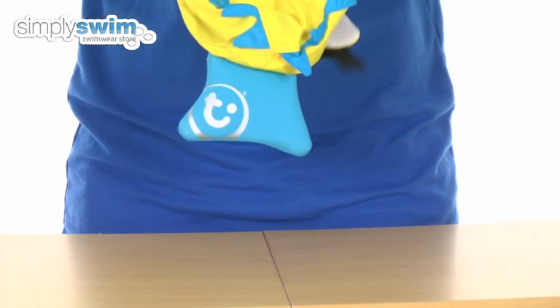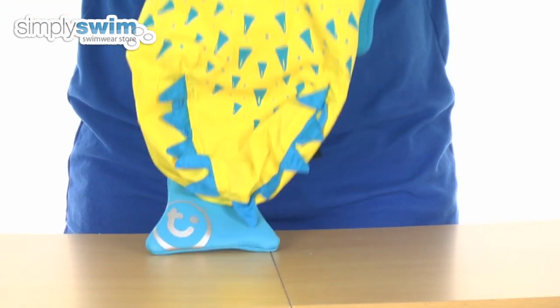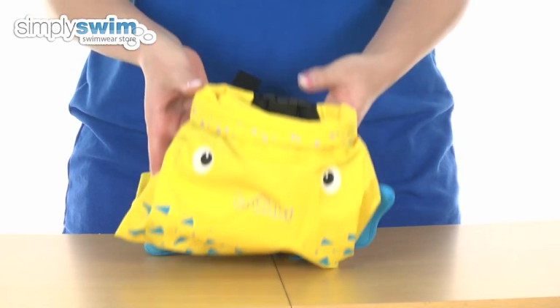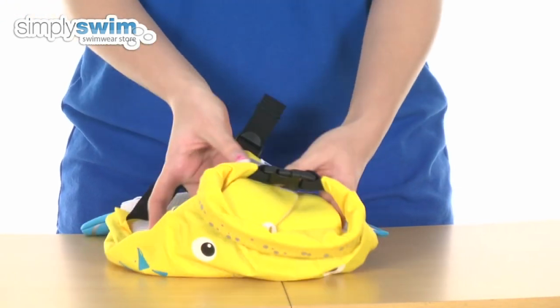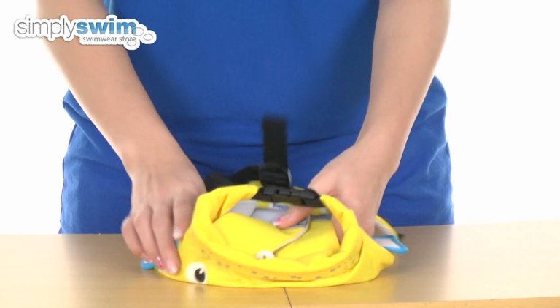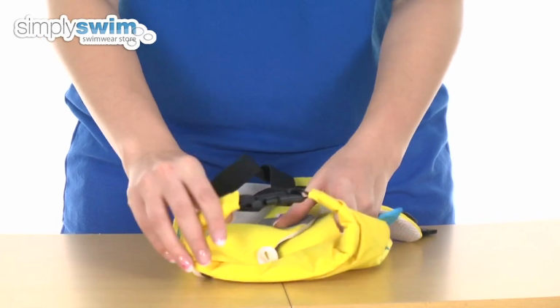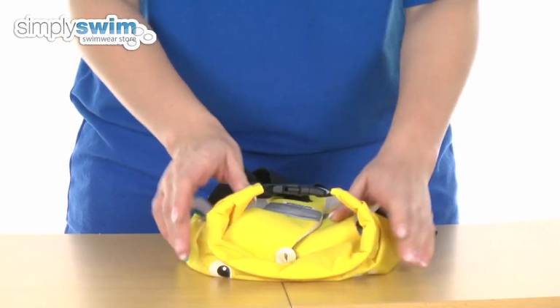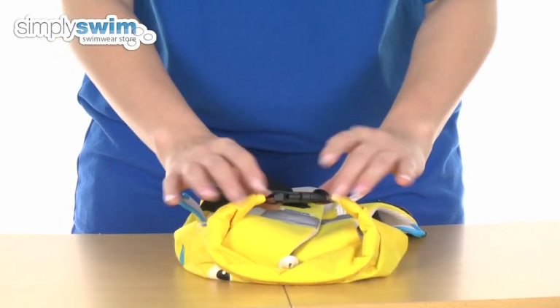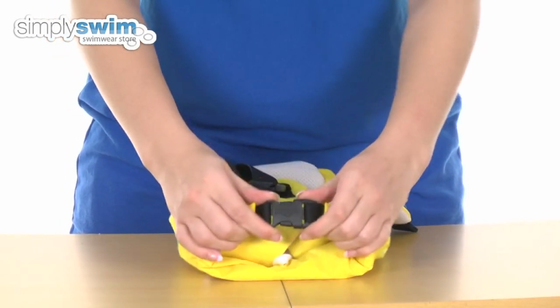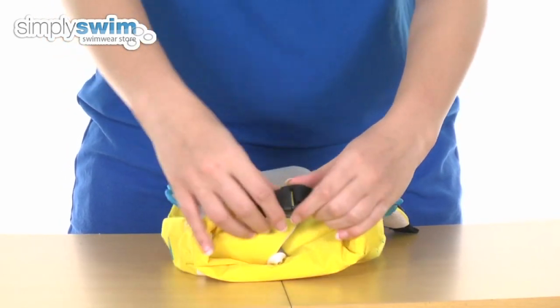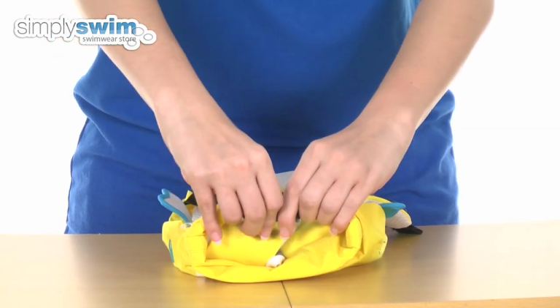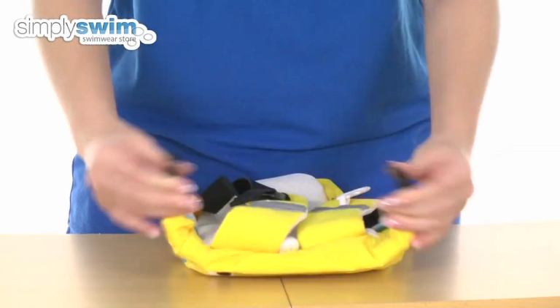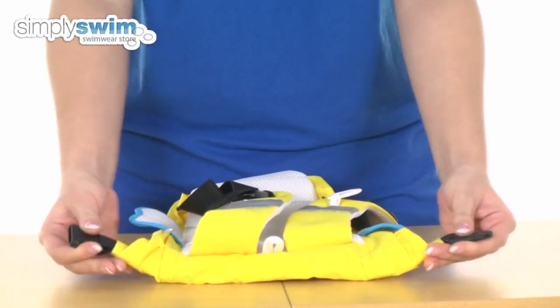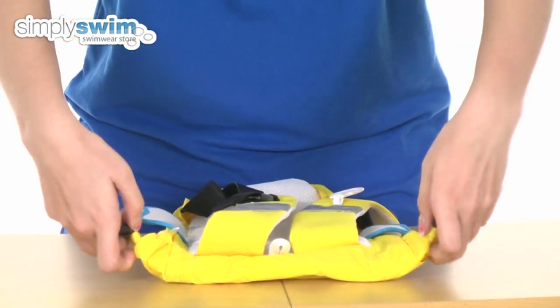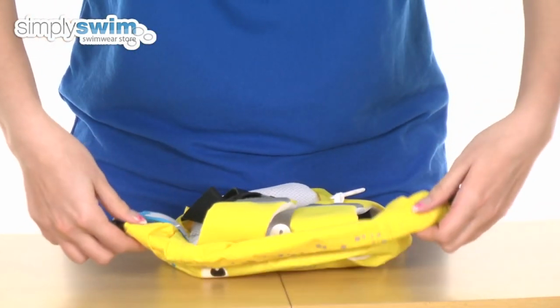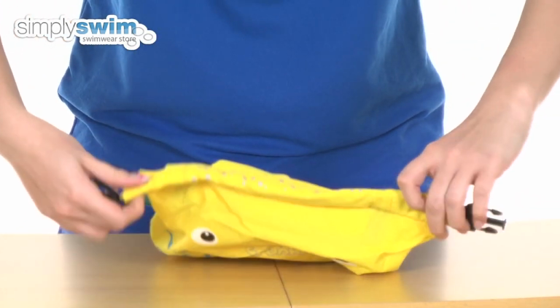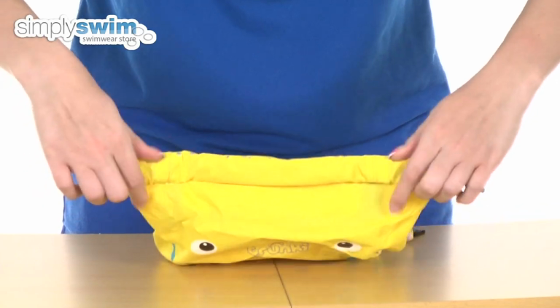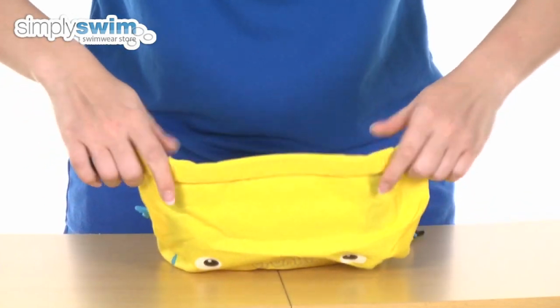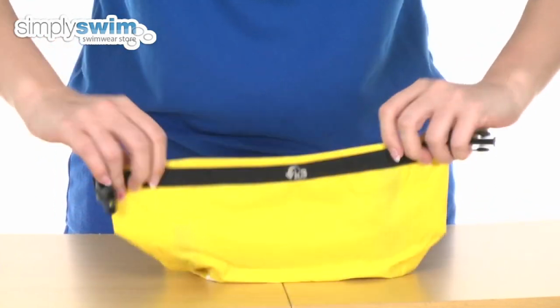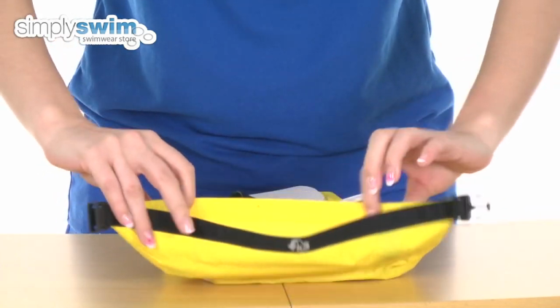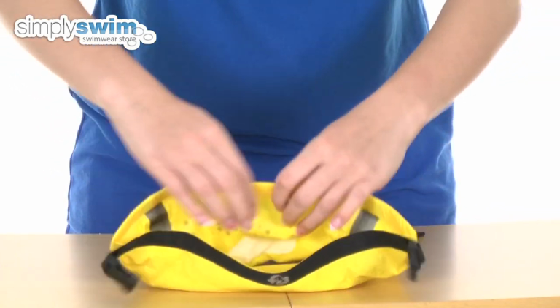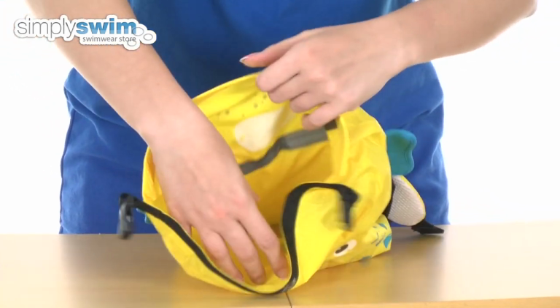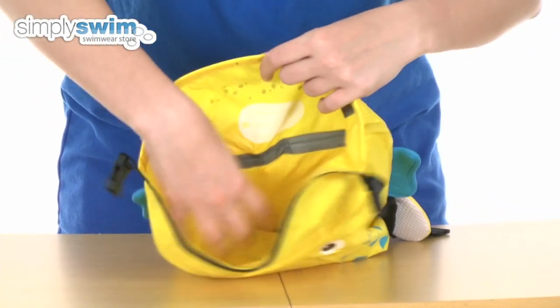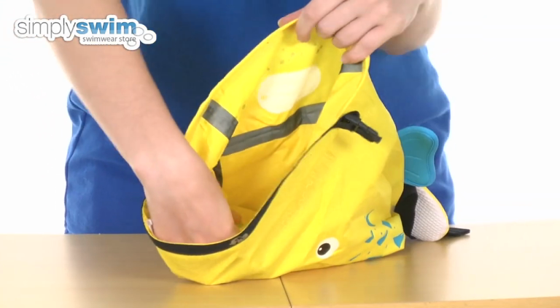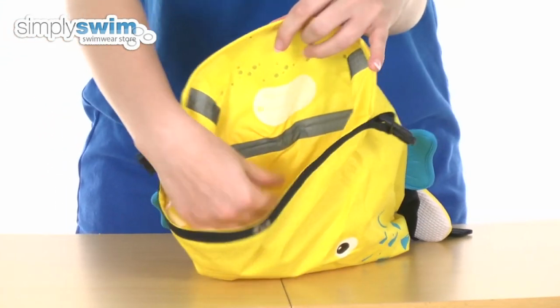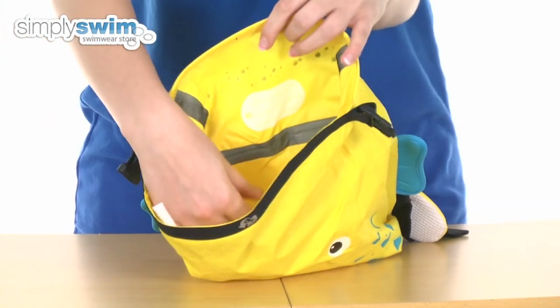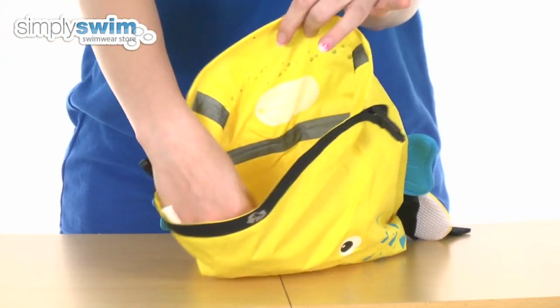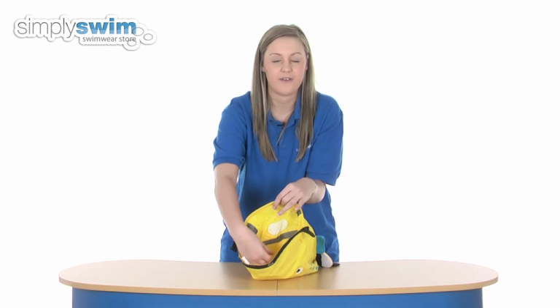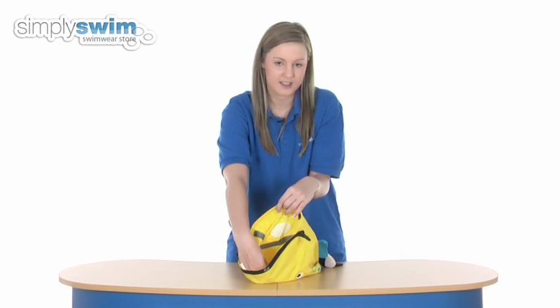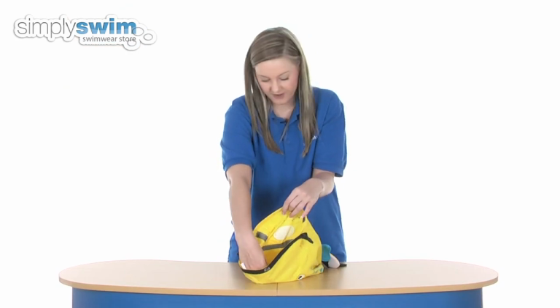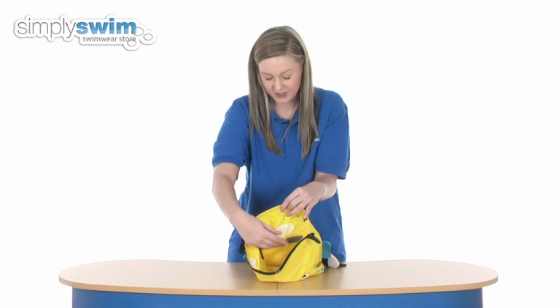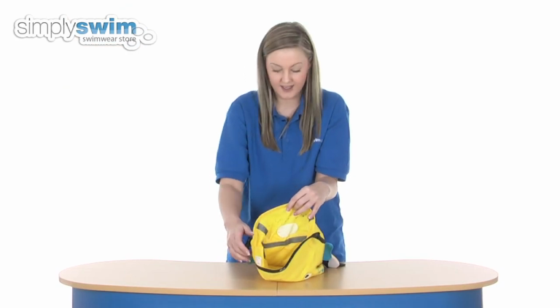It has a roll top closure design. So we've got the little buckle there which you just open up like so and unroll. Then this will reveal the inside of your bag. It's a lovely size — 7.5 litres worth of items you can put in there.